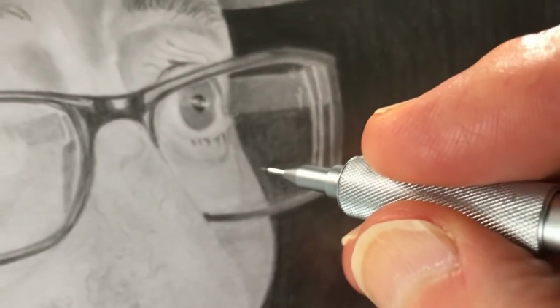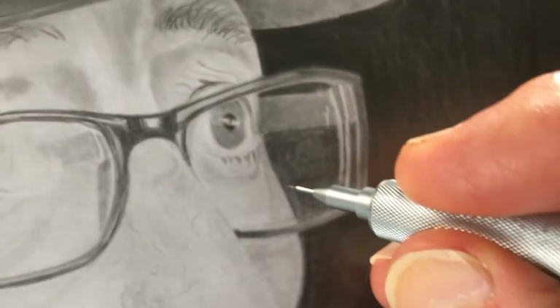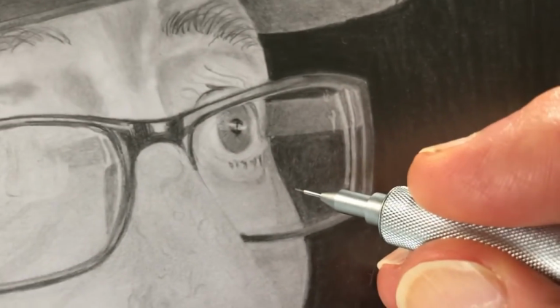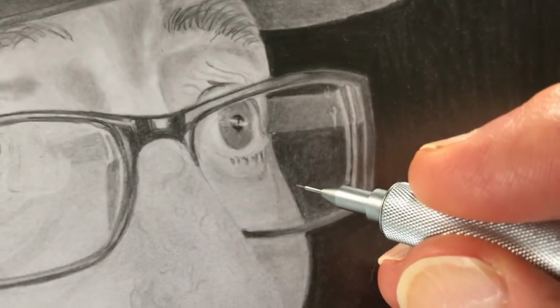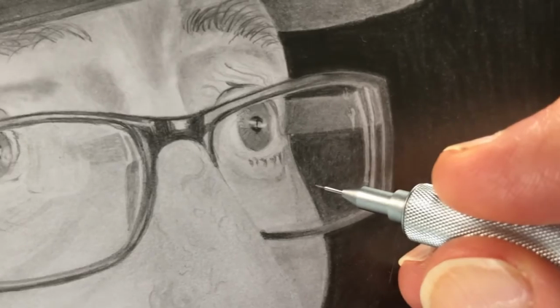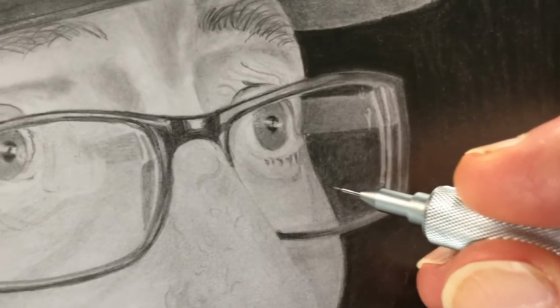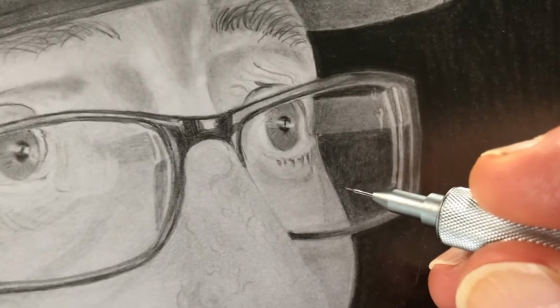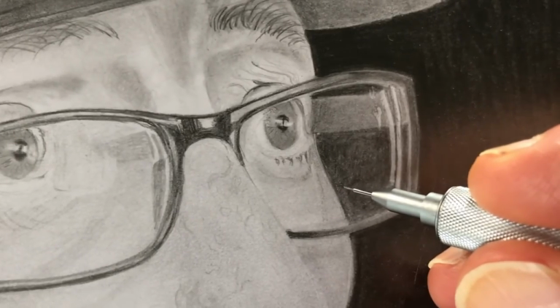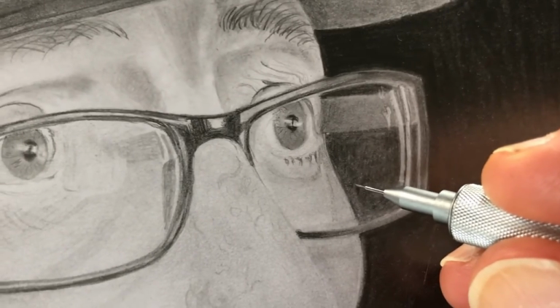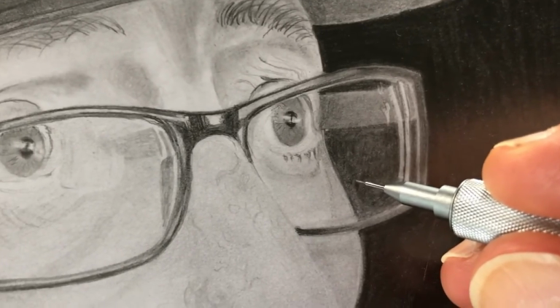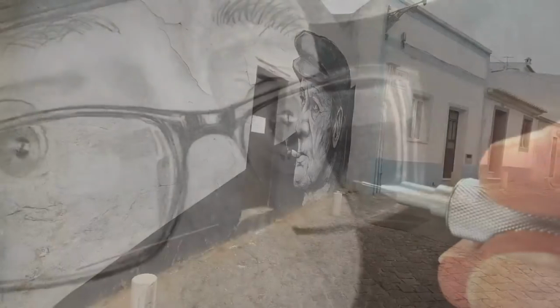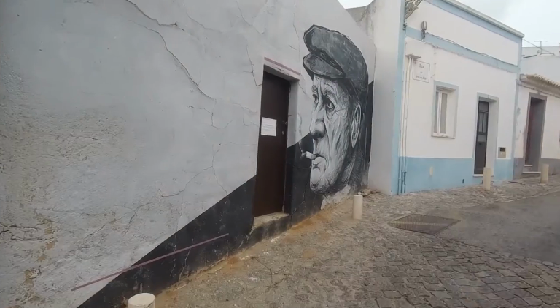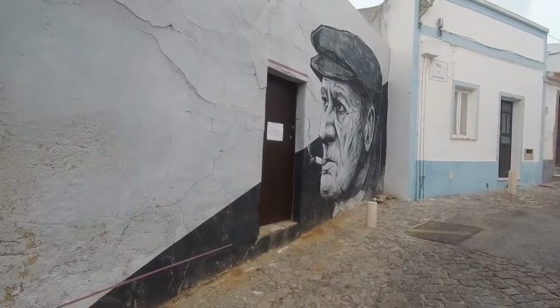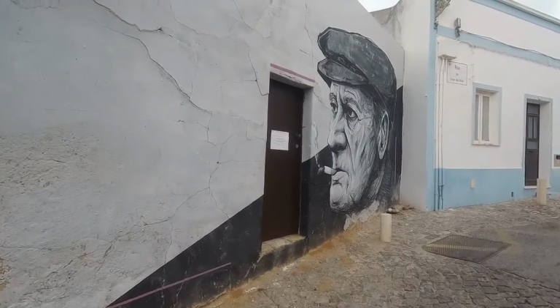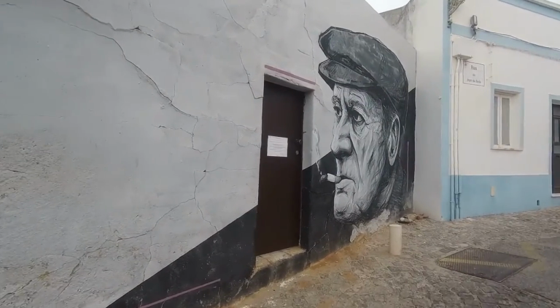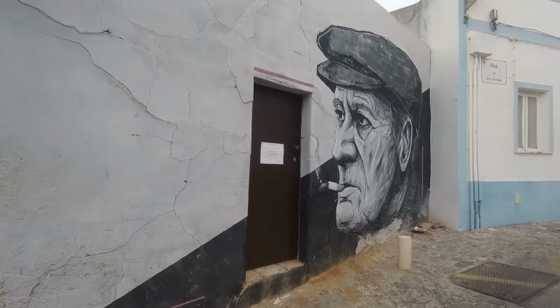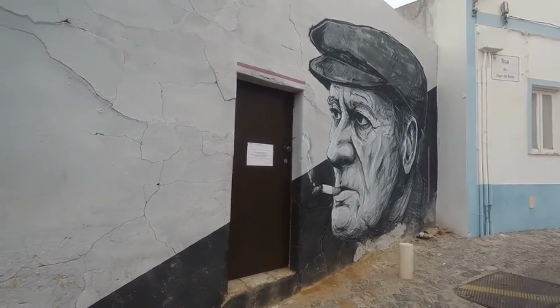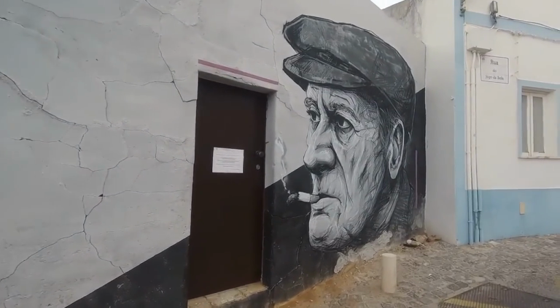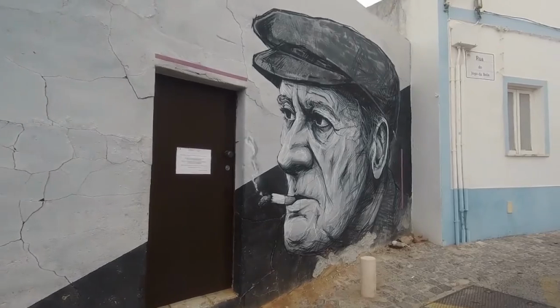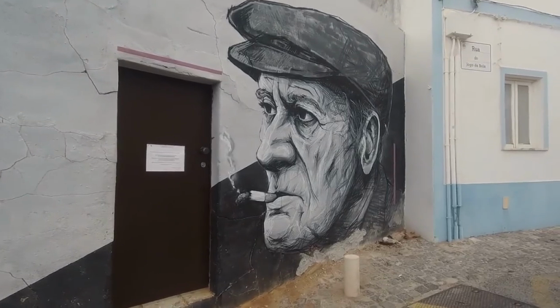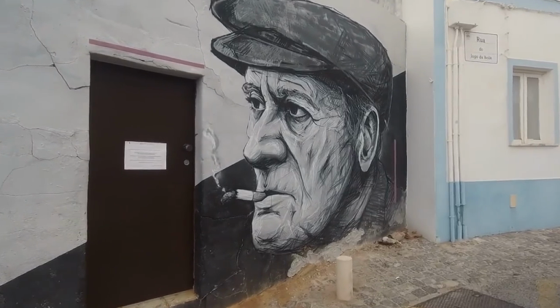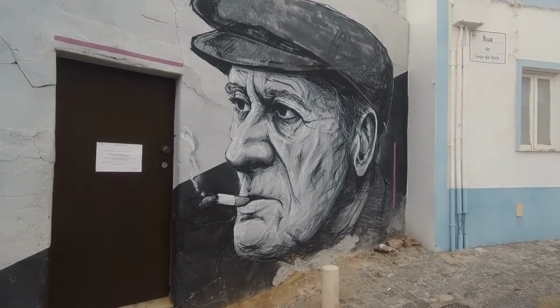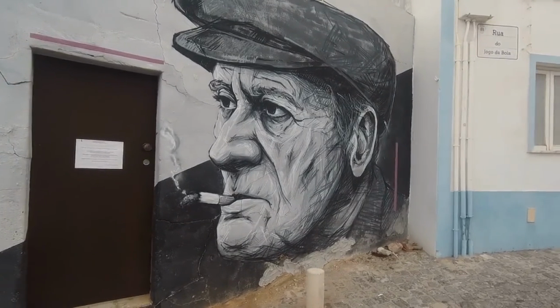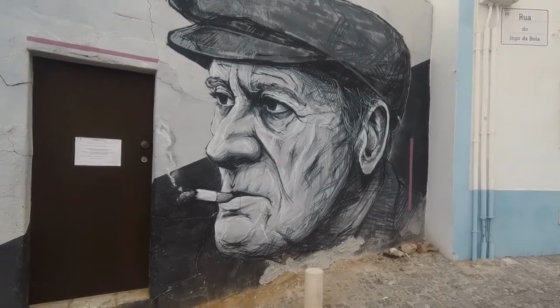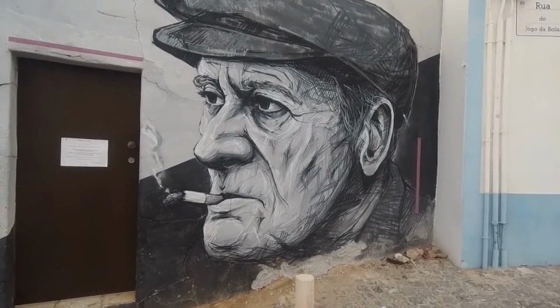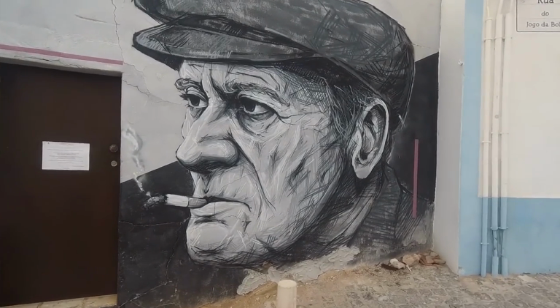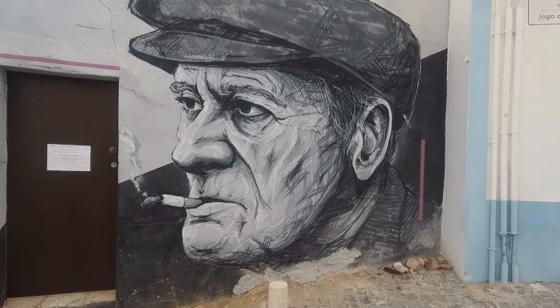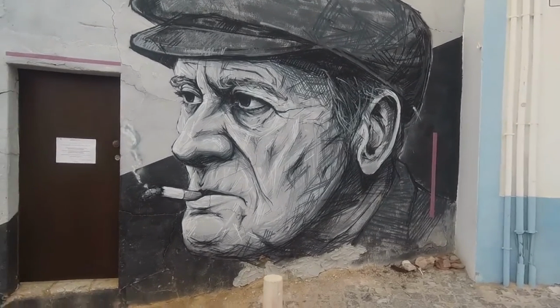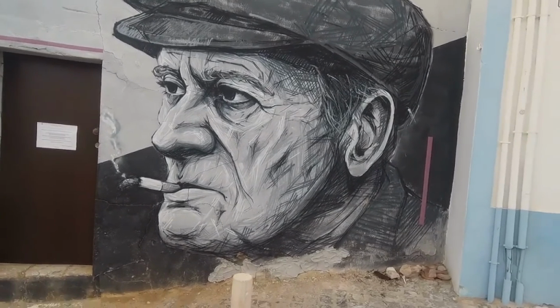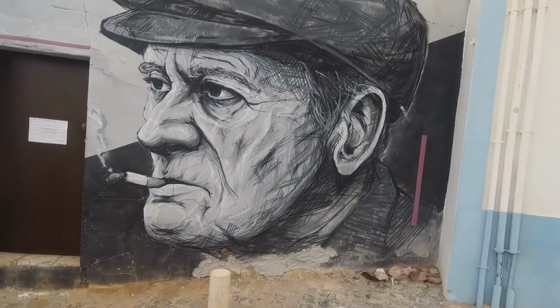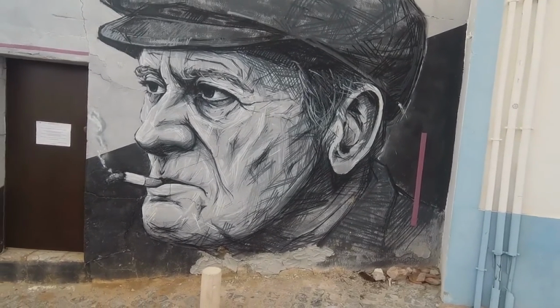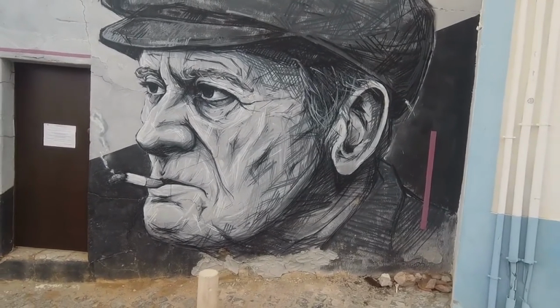I gained his permission before starting work. My inspiration came from a piece of street art that we found when walking around the back streets of Lagoche in Portugal.